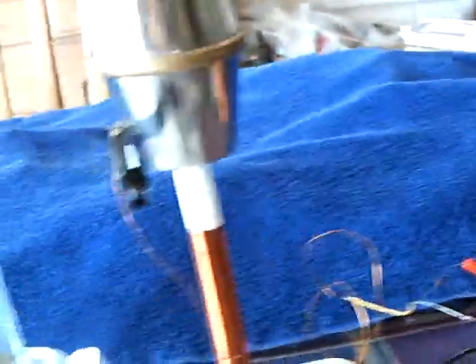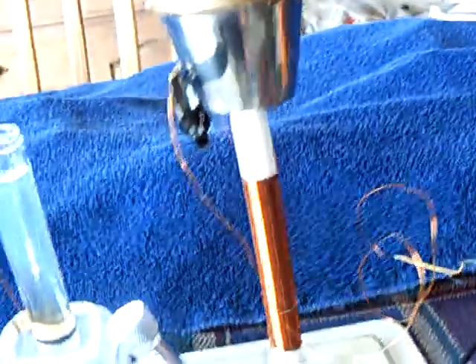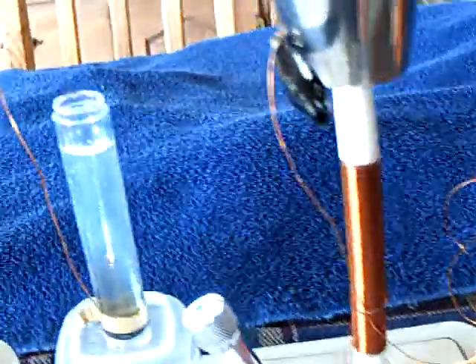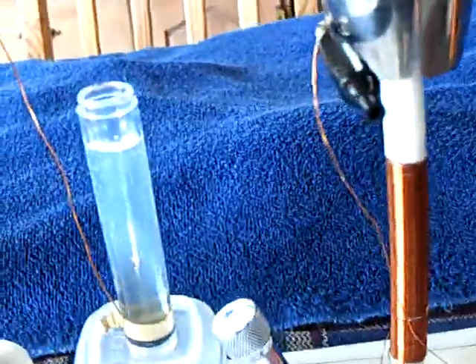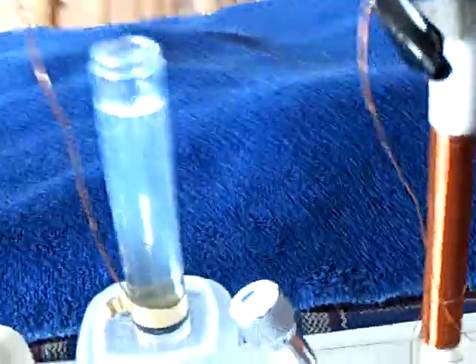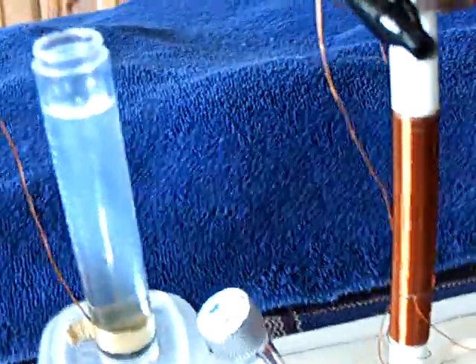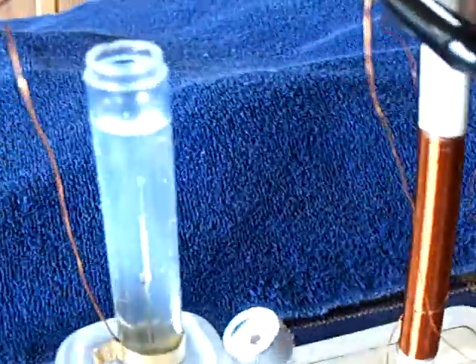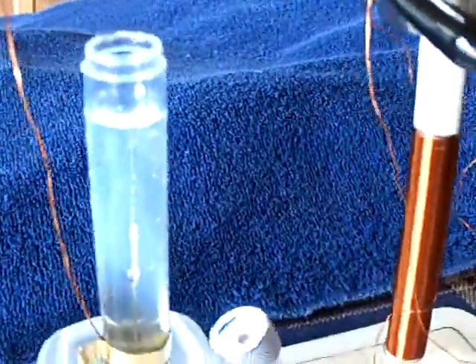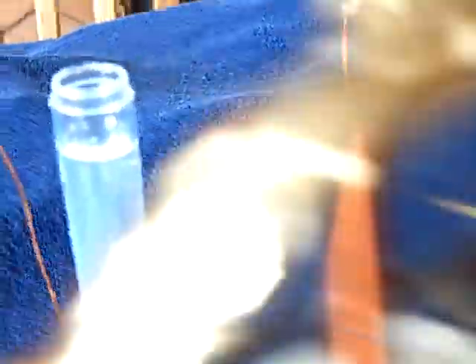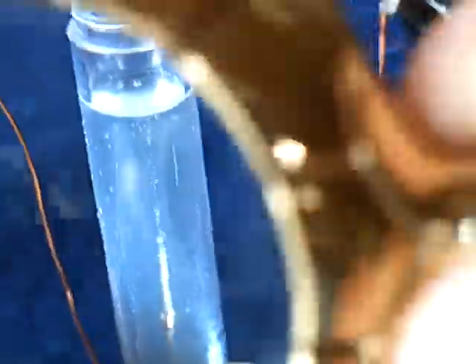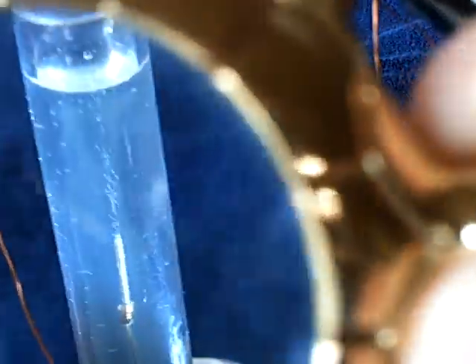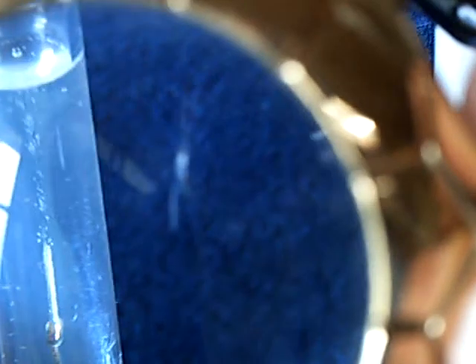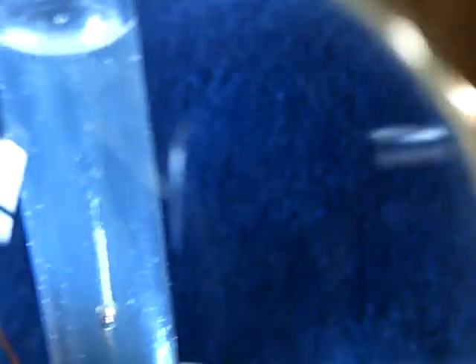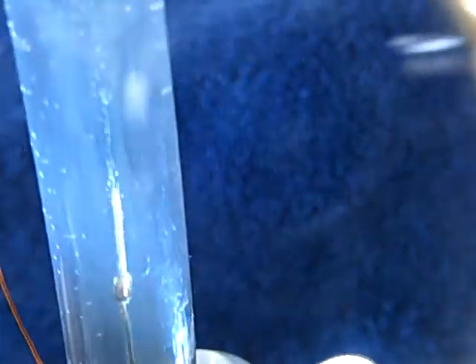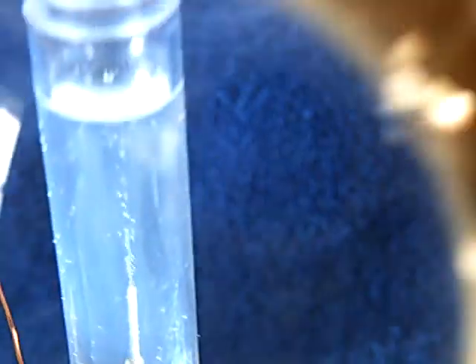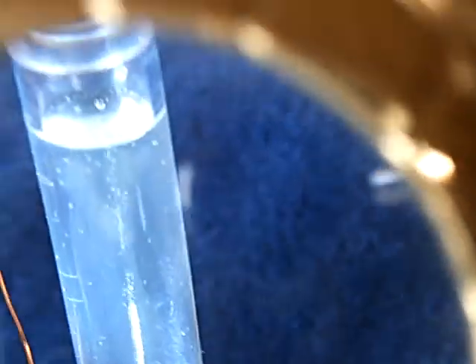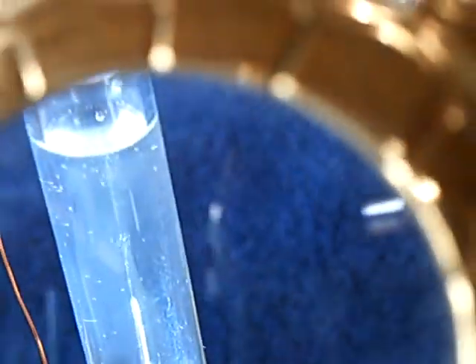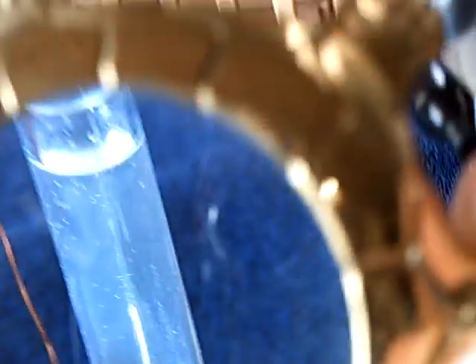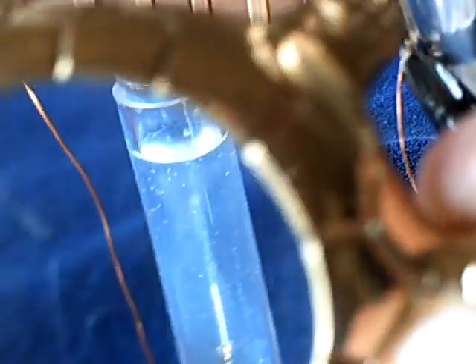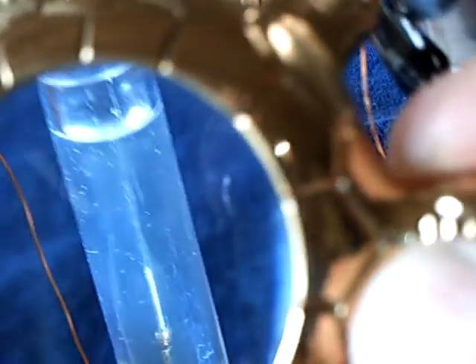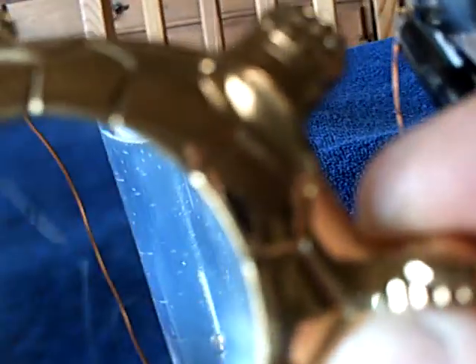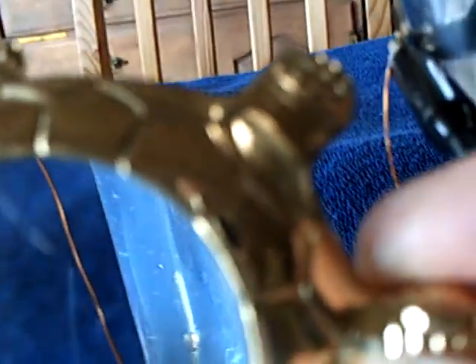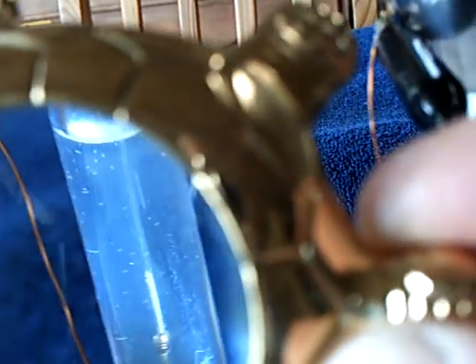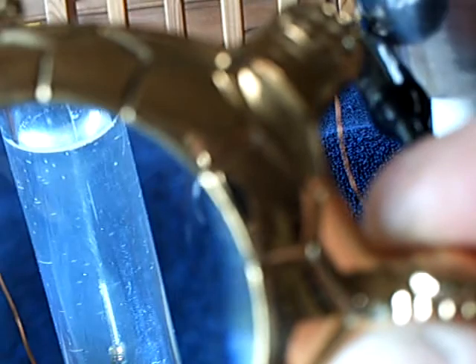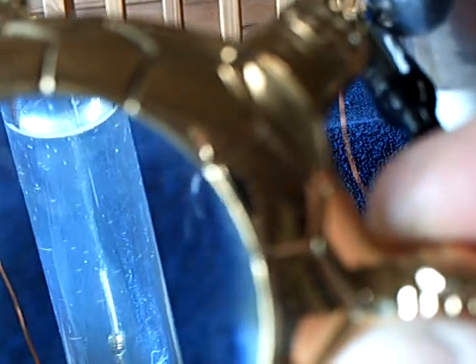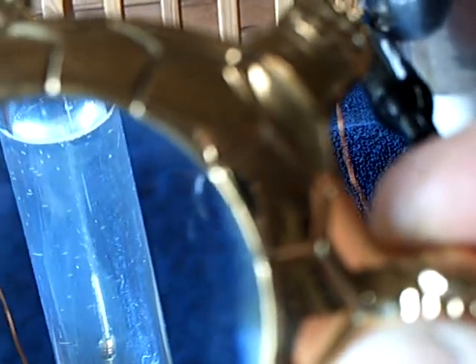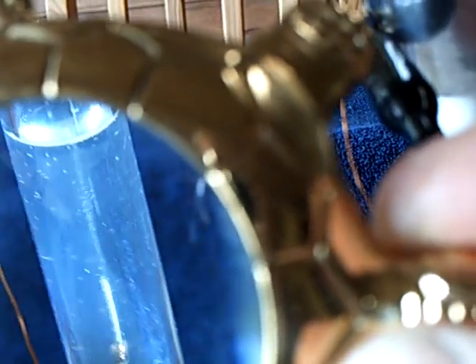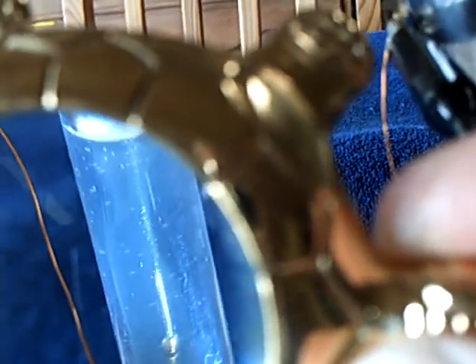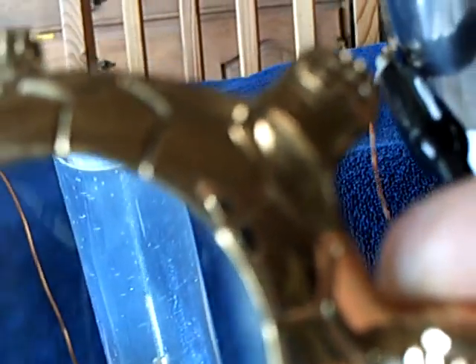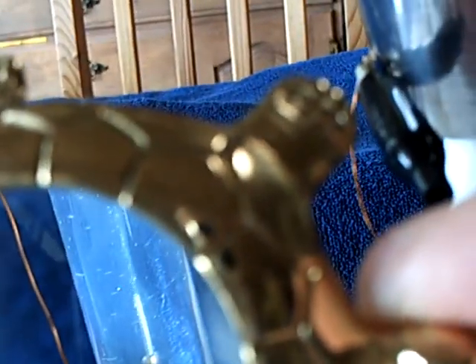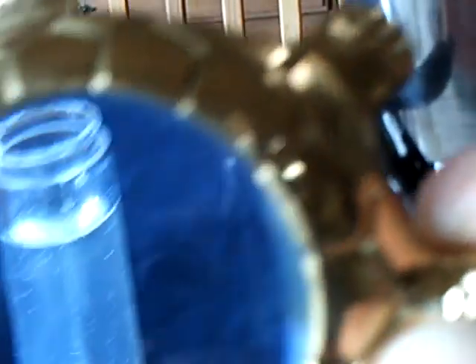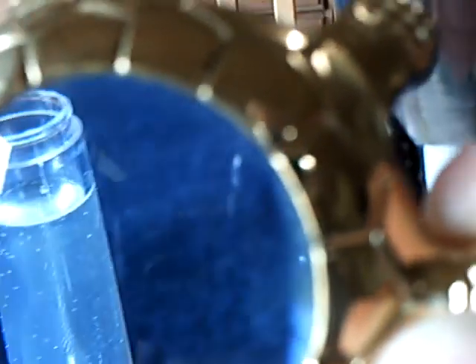I just wanted to share this with people. Johnny Davro had already shown this much better than what I'm showing here, but this is still pretty darn good electrolysis considering what I'm using.